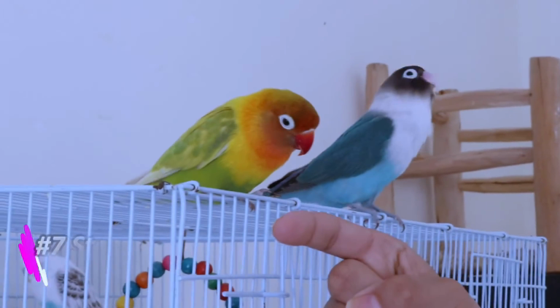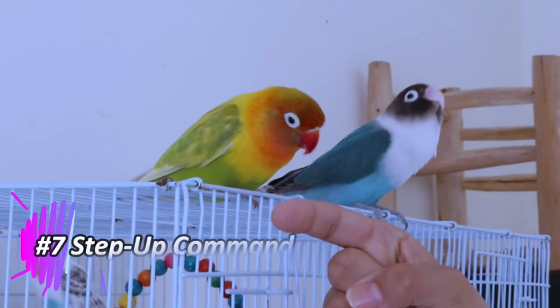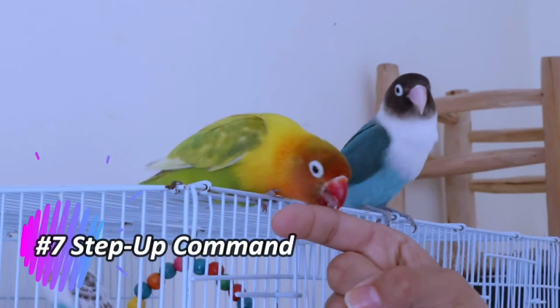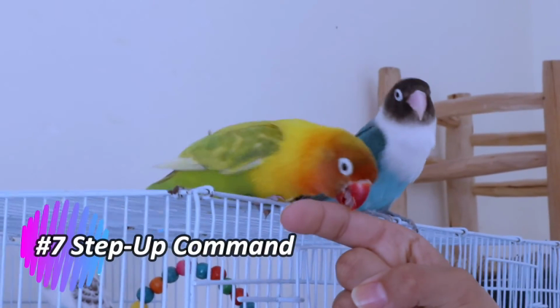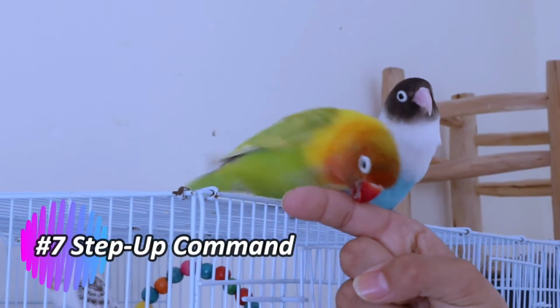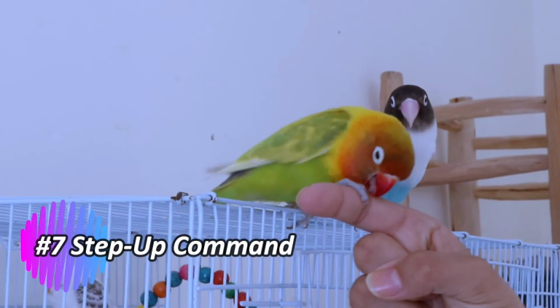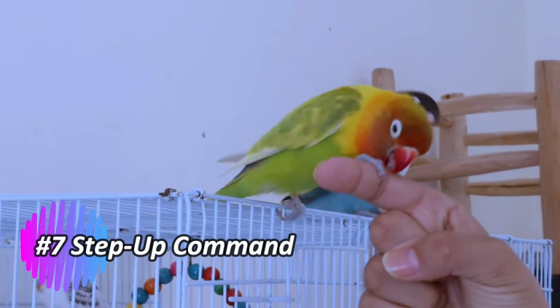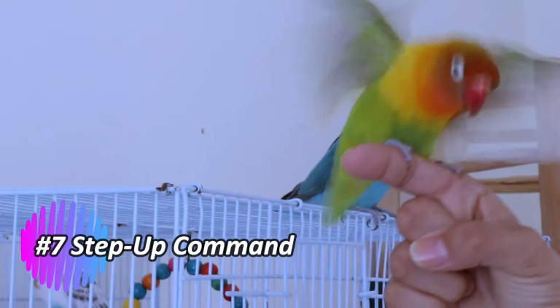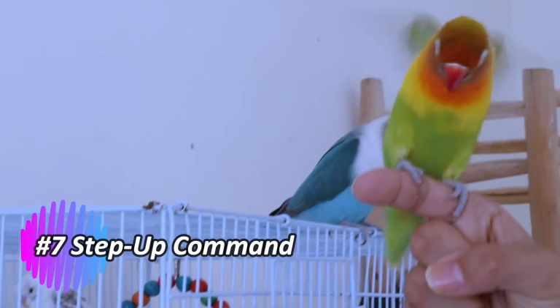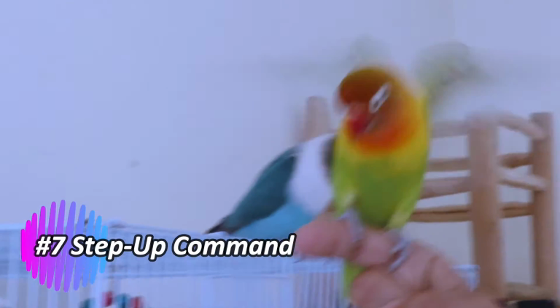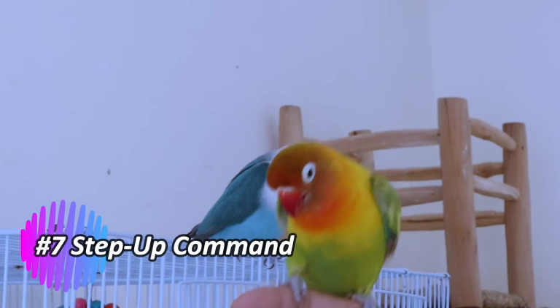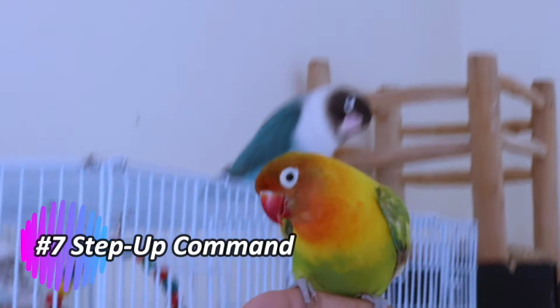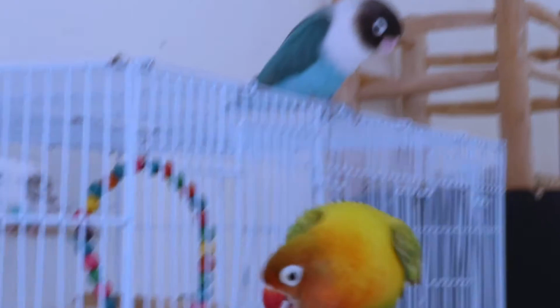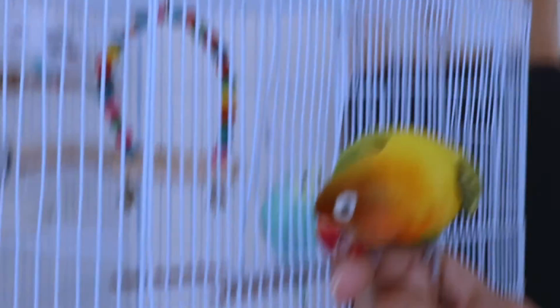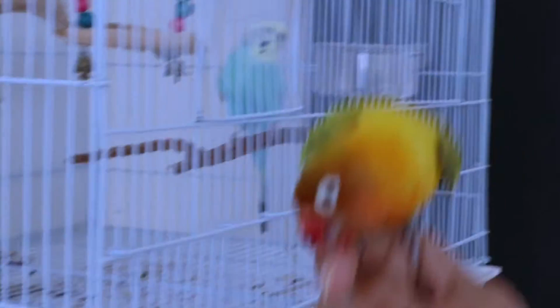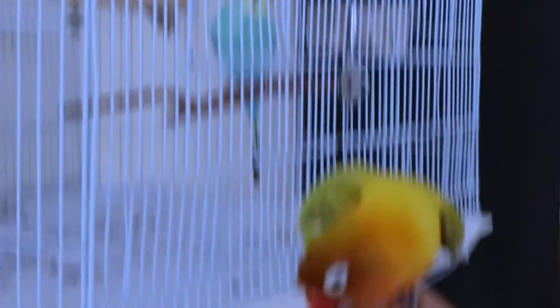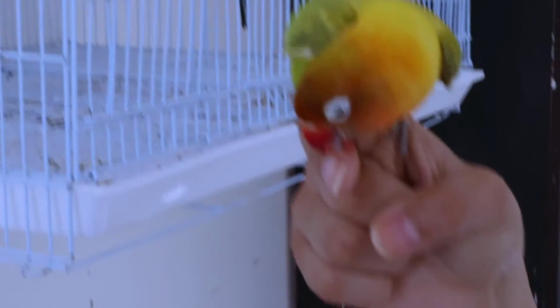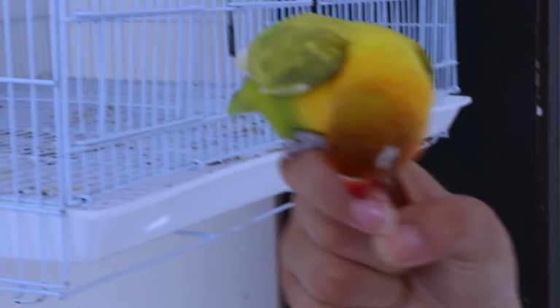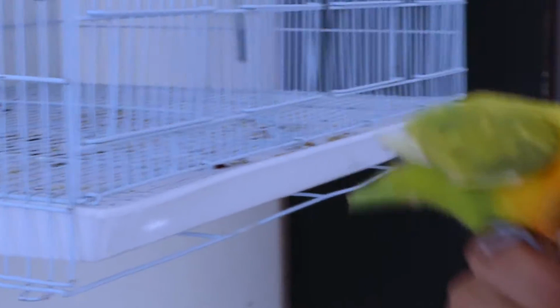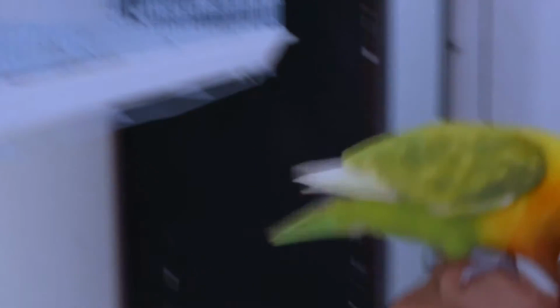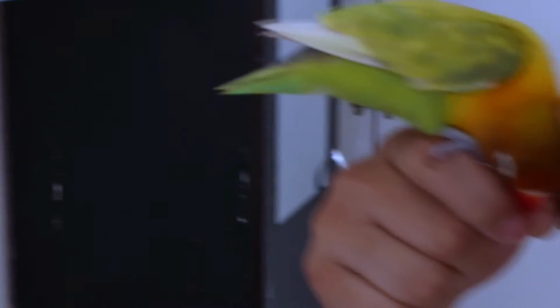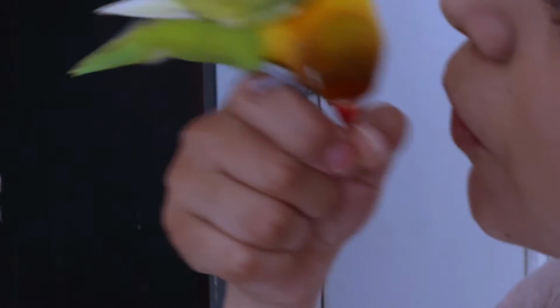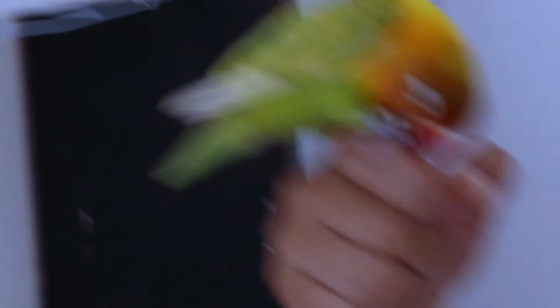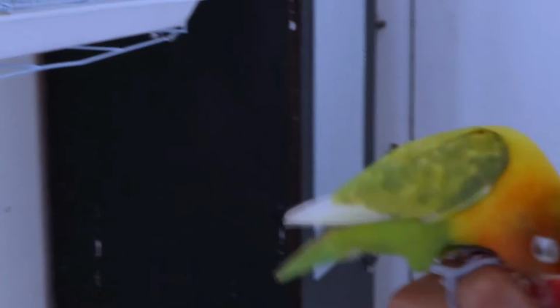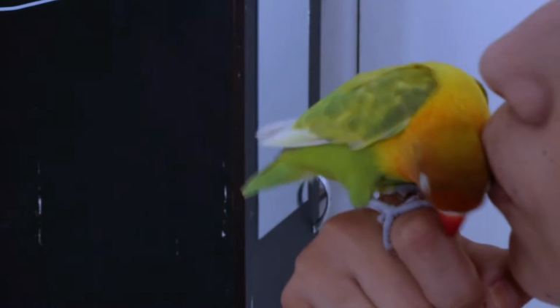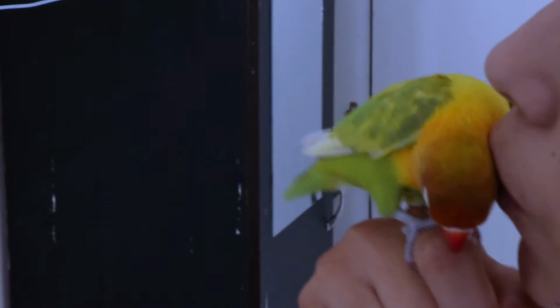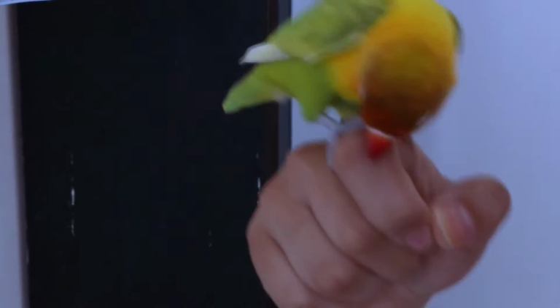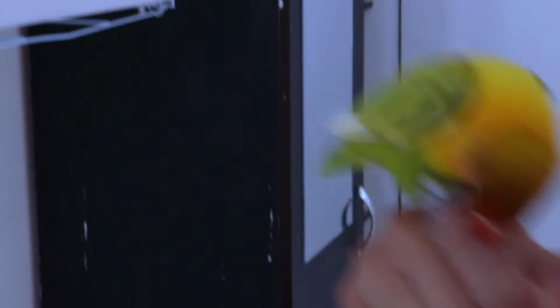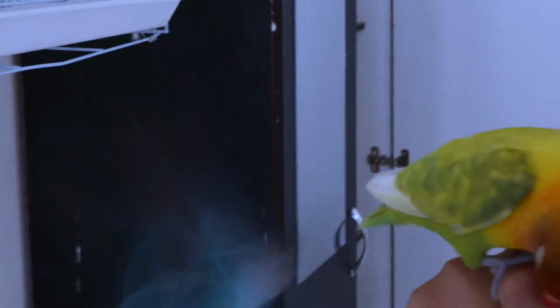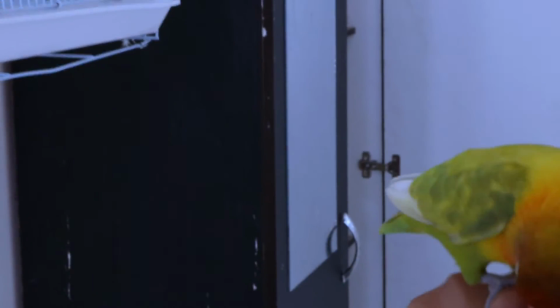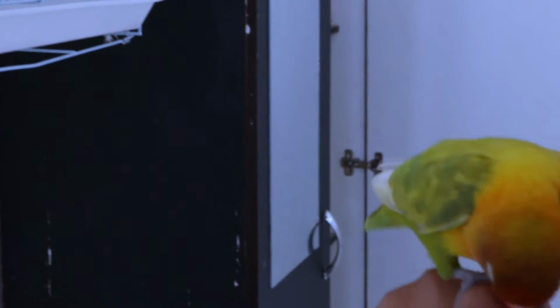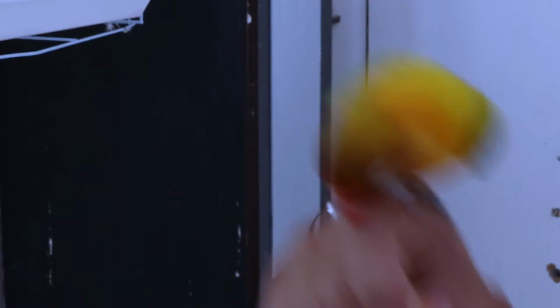Step up command. Teach the step up command early on. Gently offer your finger as a perch, and when the lovebird steps onto your finger, reward them. This basic command is helpful for handling and interaction.